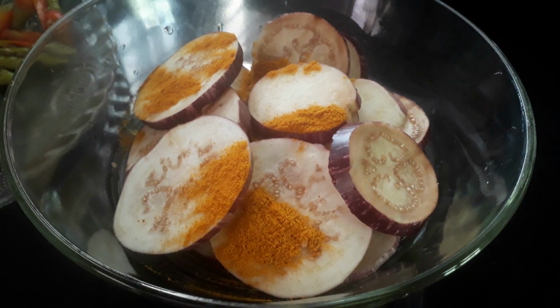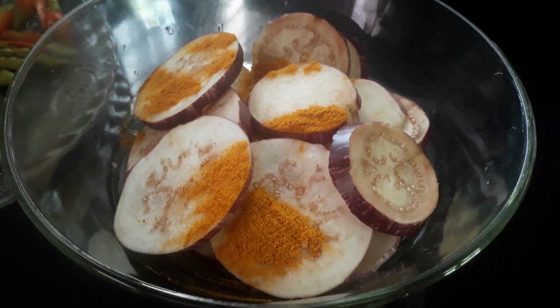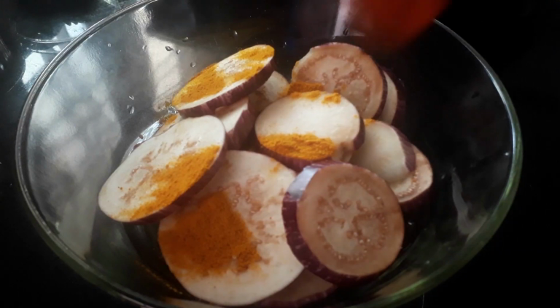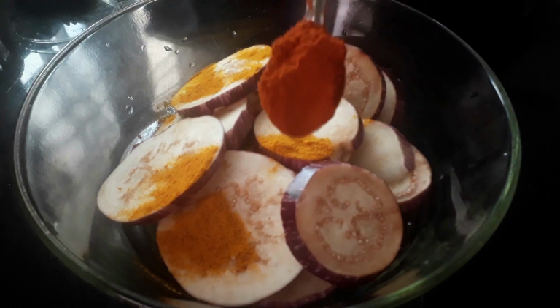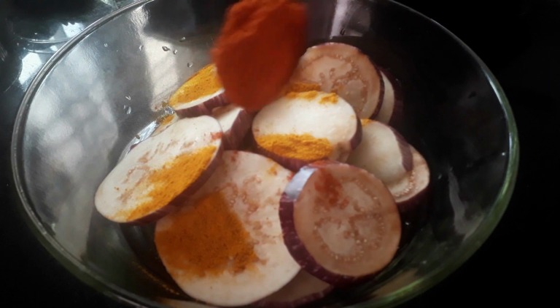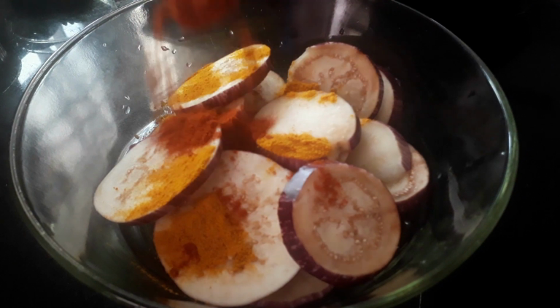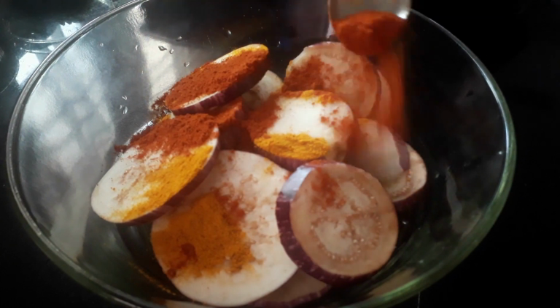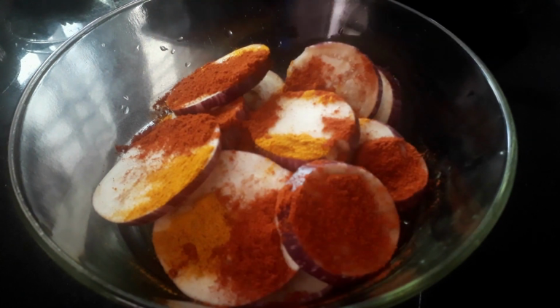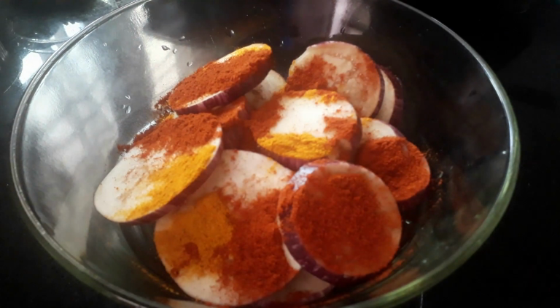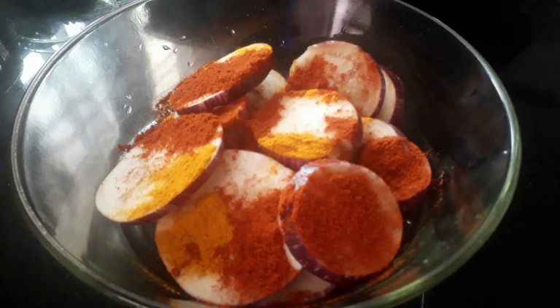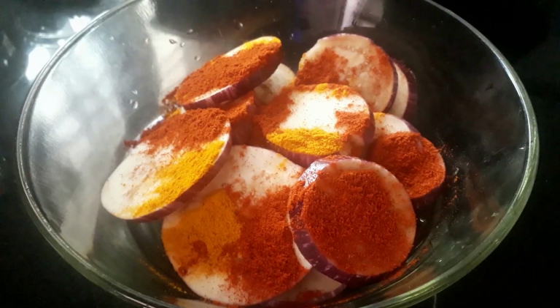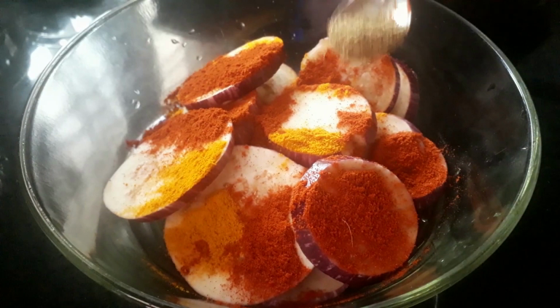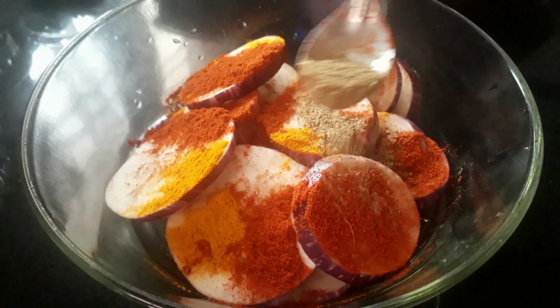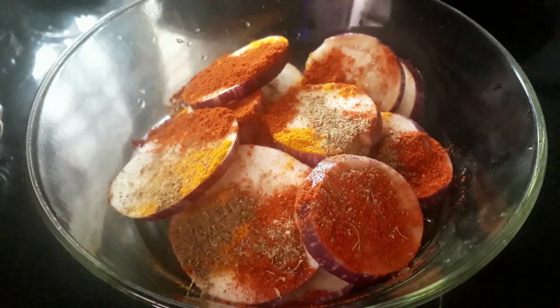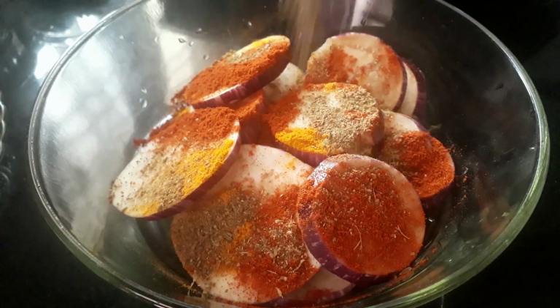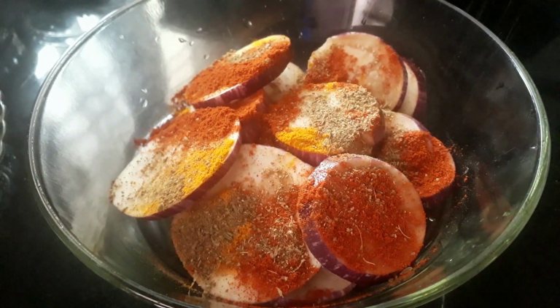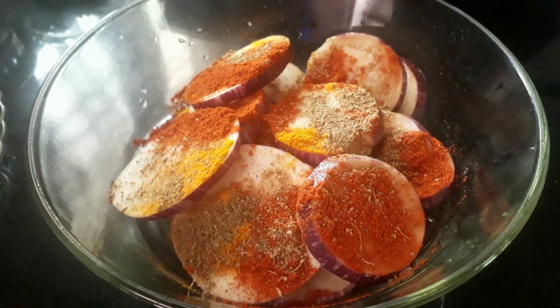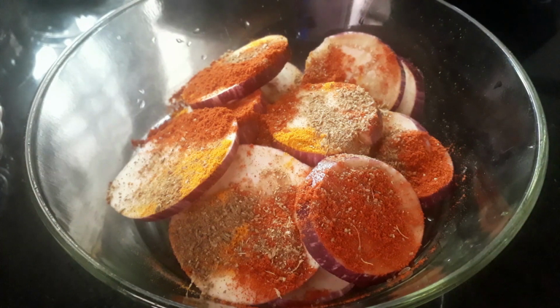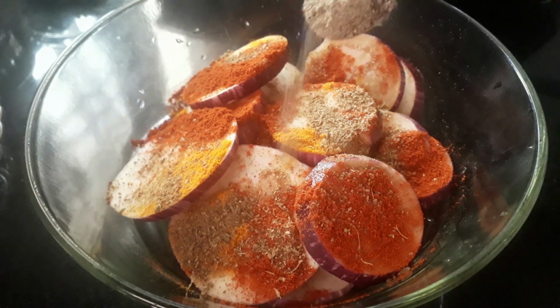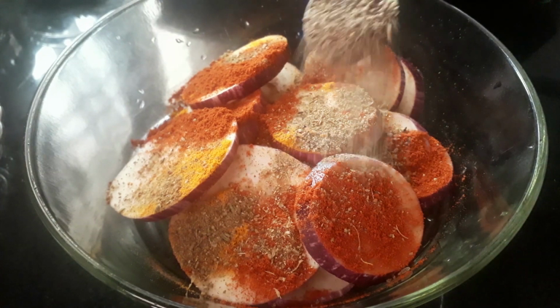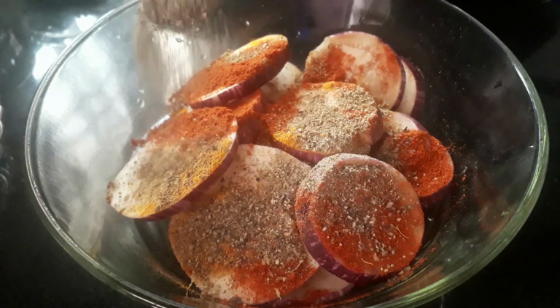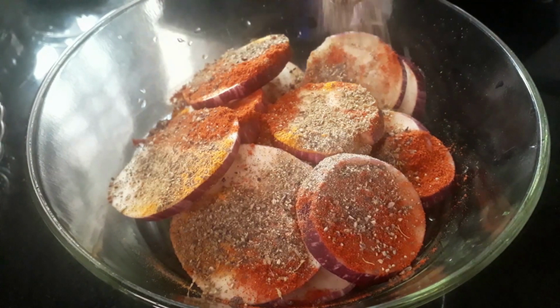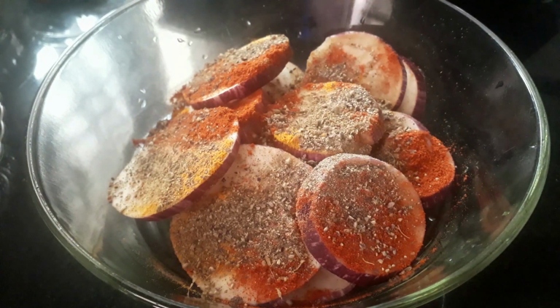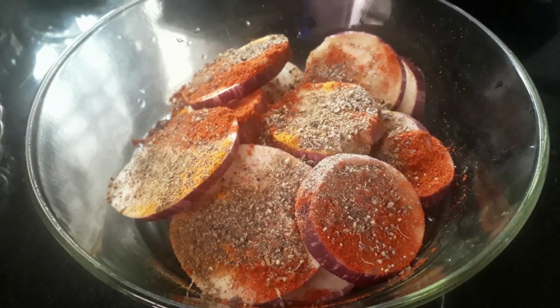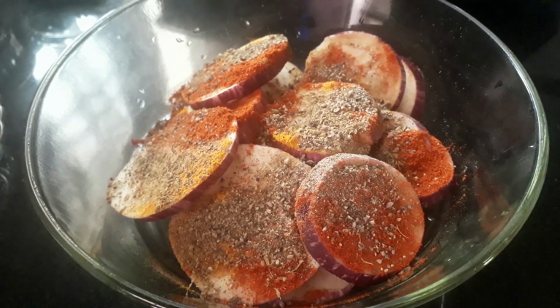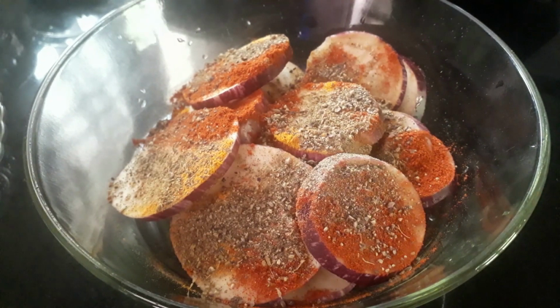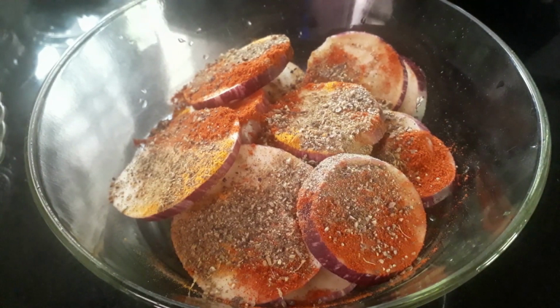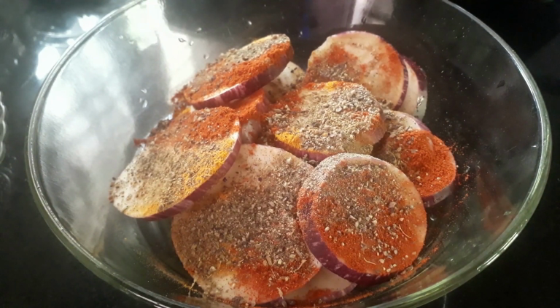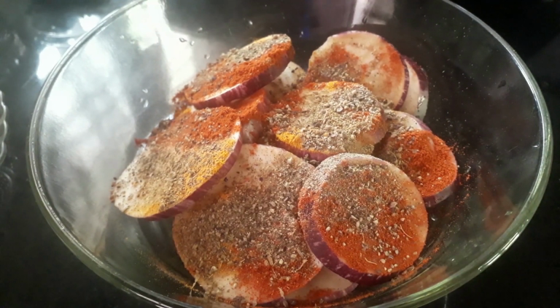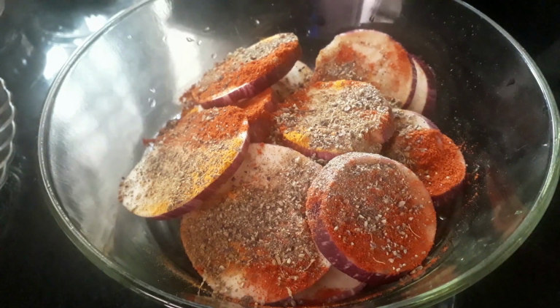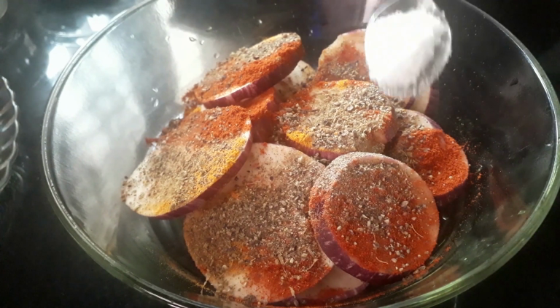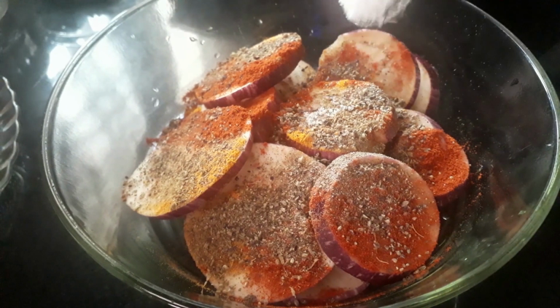Mix up 1 teaspoon. Add black pepper. Finish the sauce in your rack.